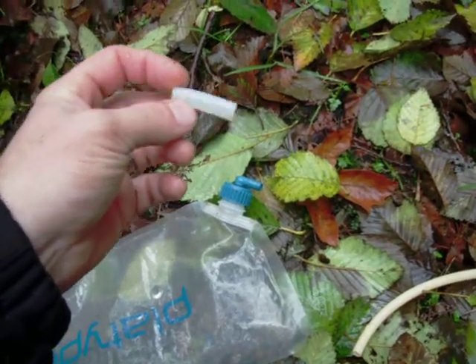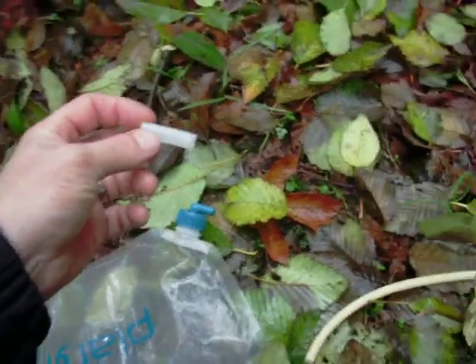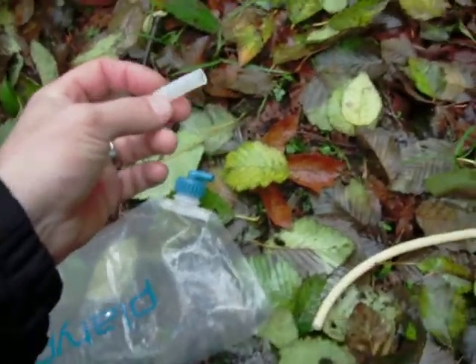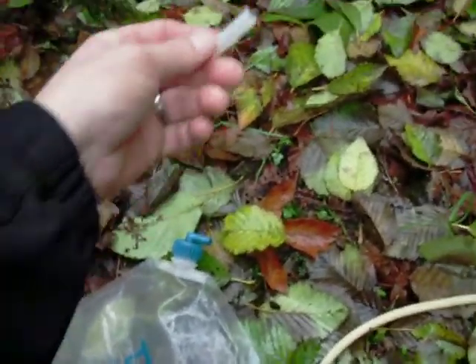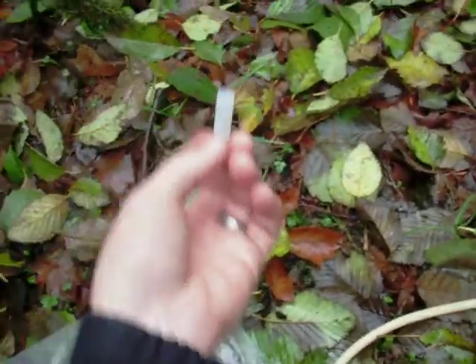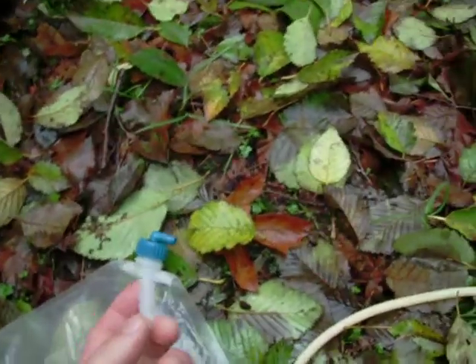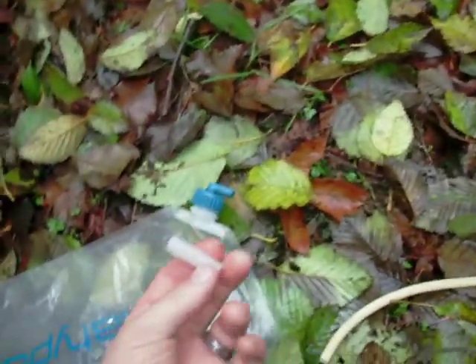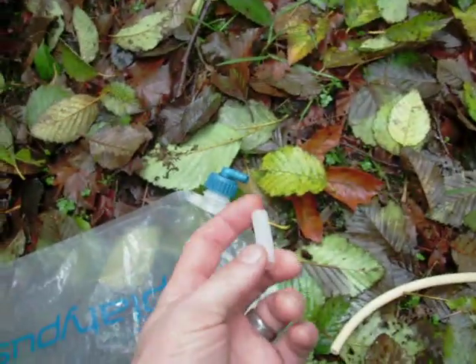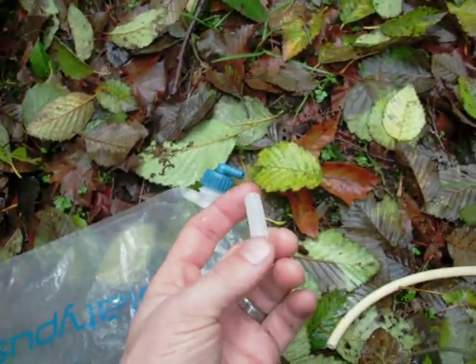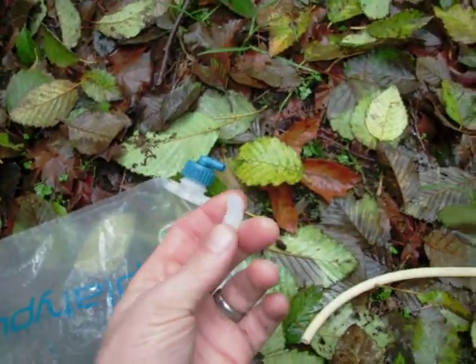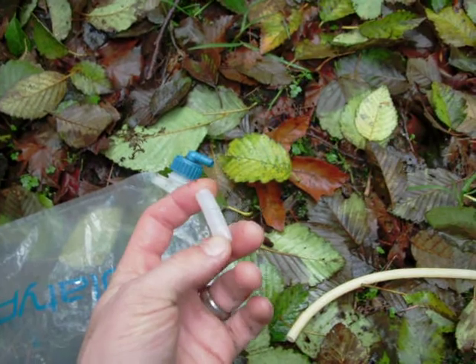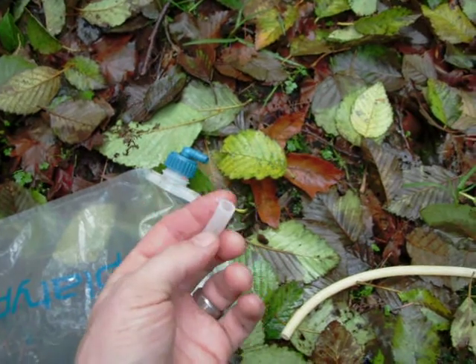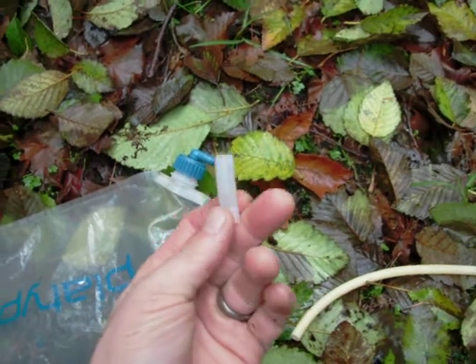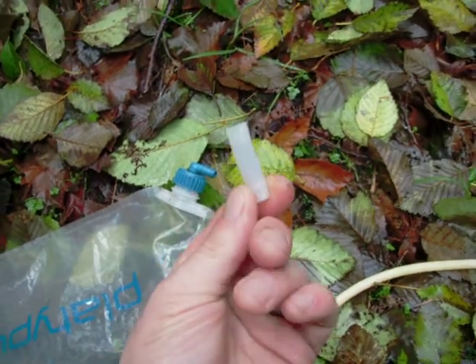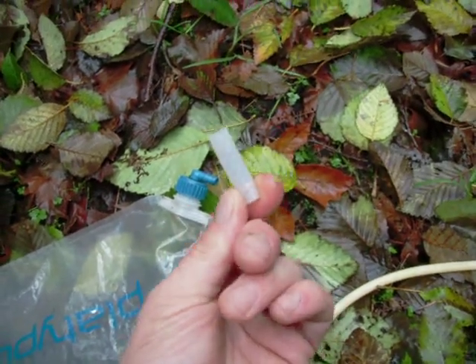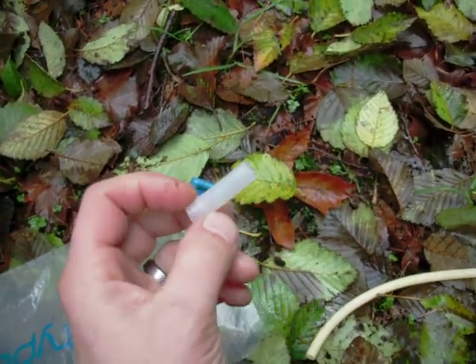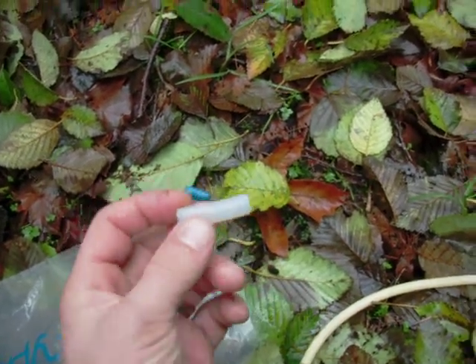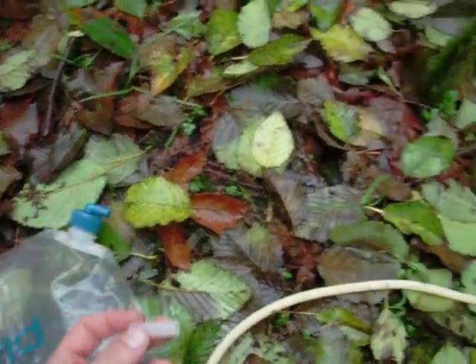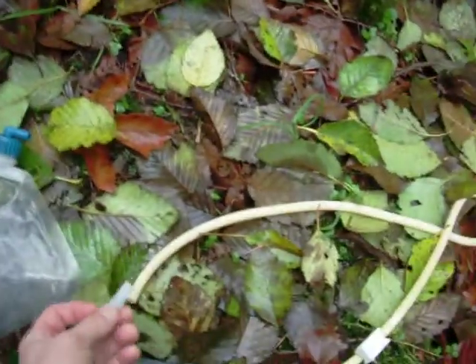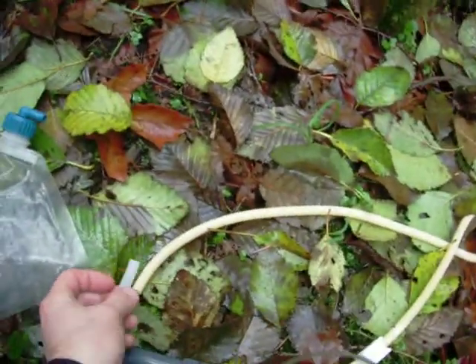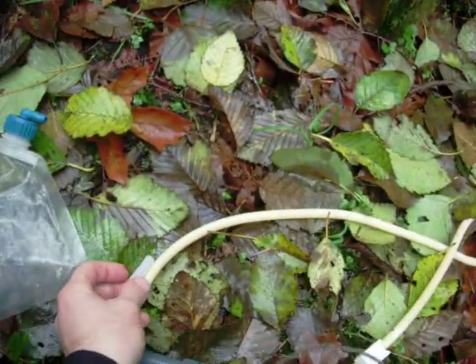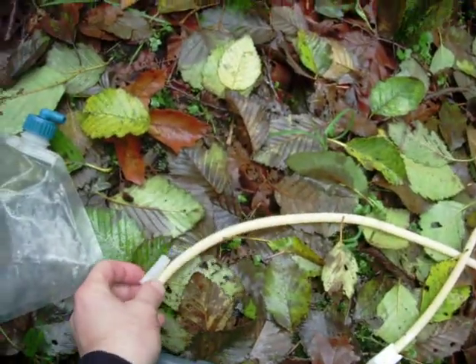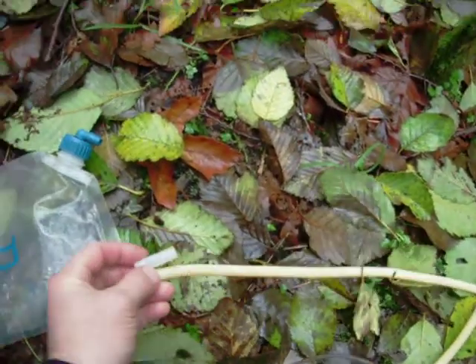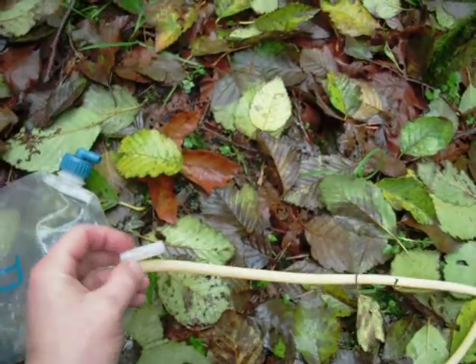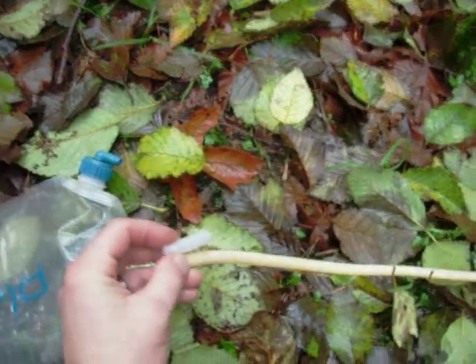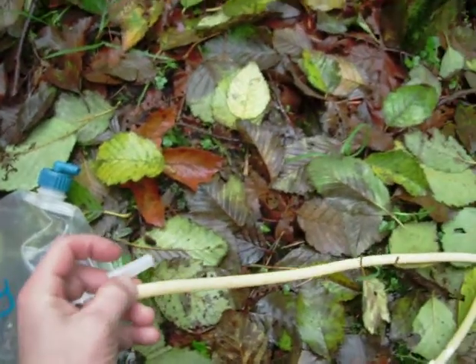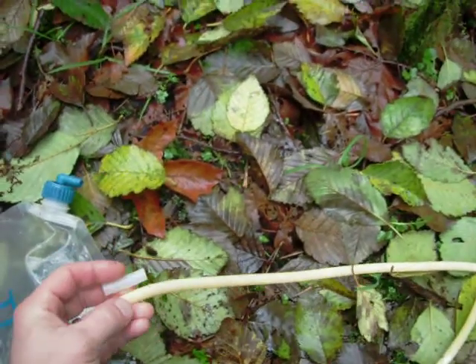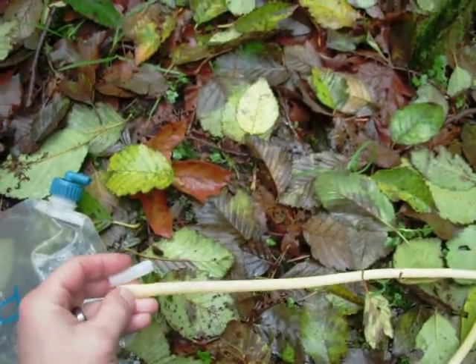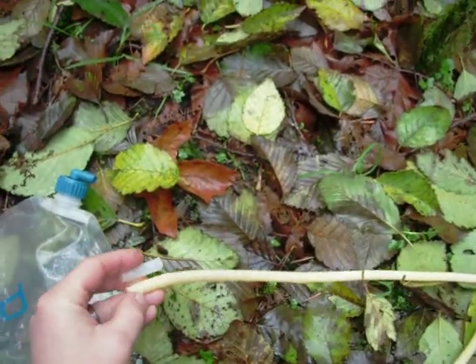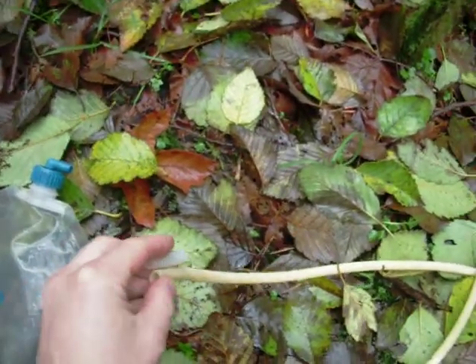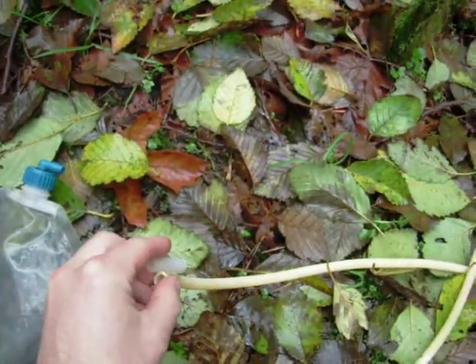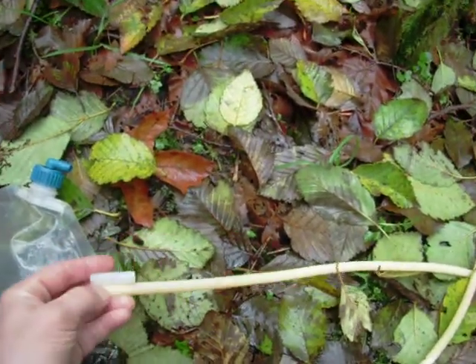When you get your Frontier Pro, or your water bag and all that, you'll get this little piece of rubber with it. It's just the same rubber here, just happens to be clear, but it's the same stuff.